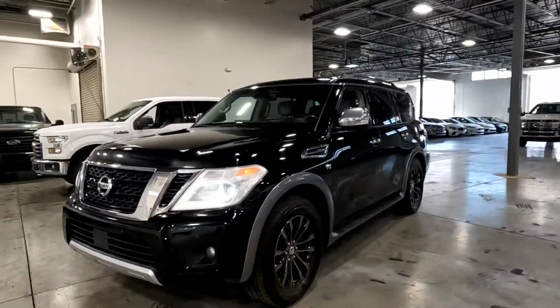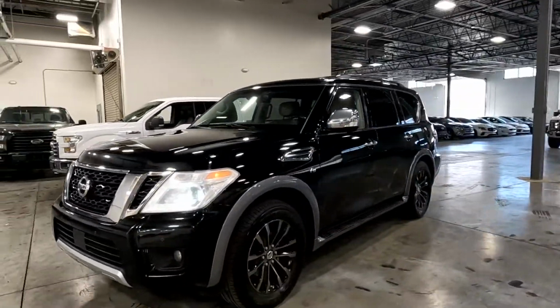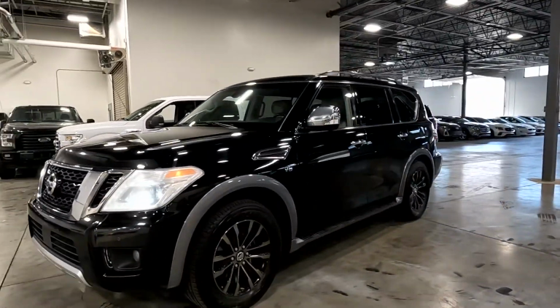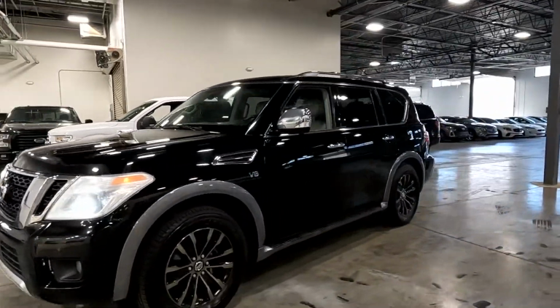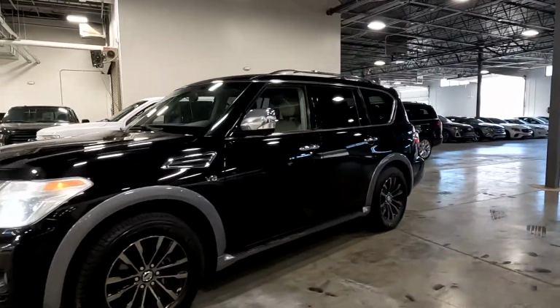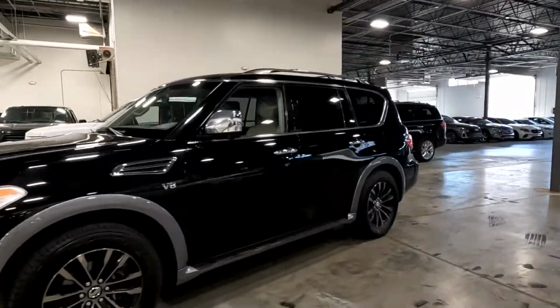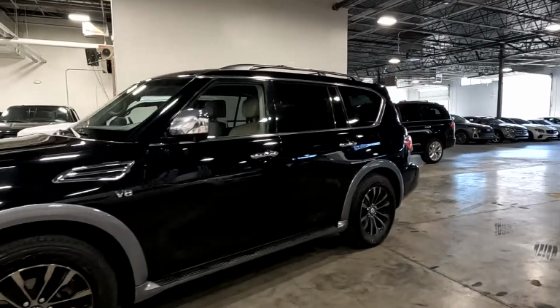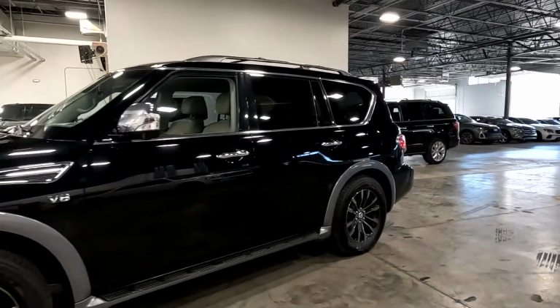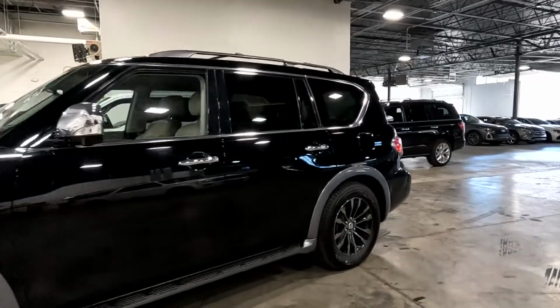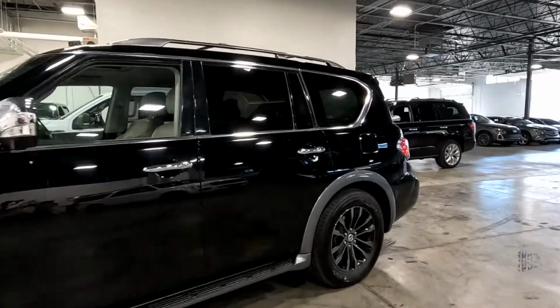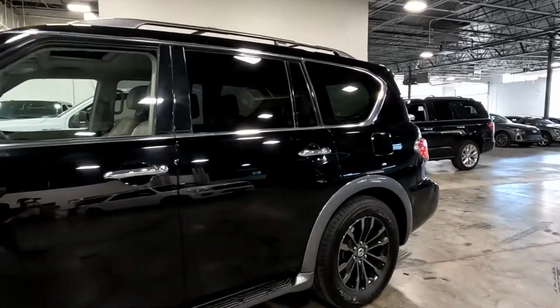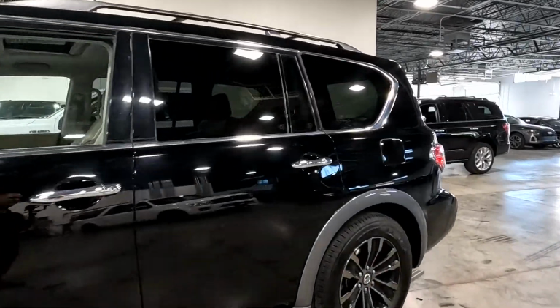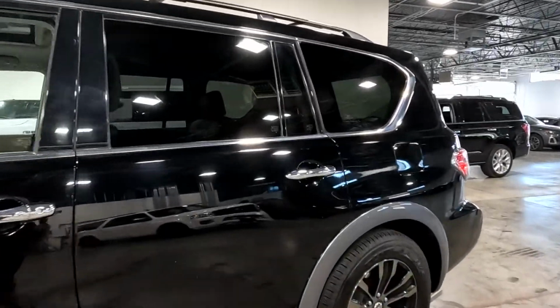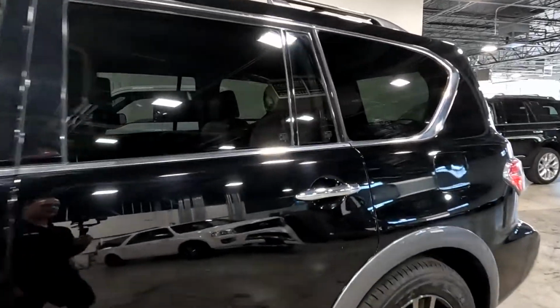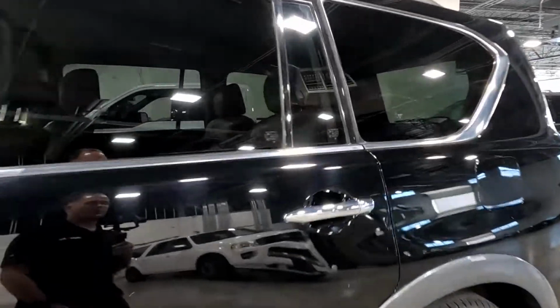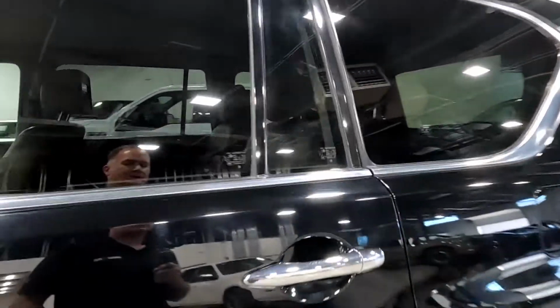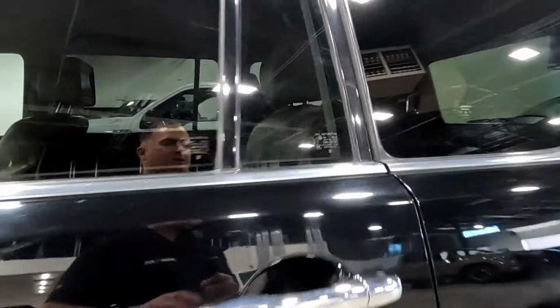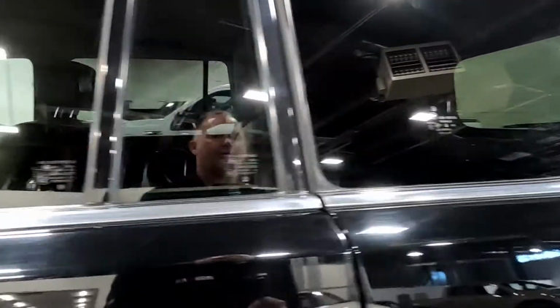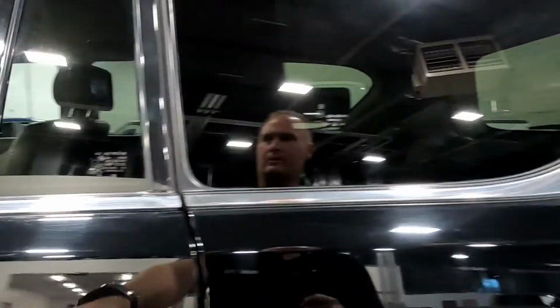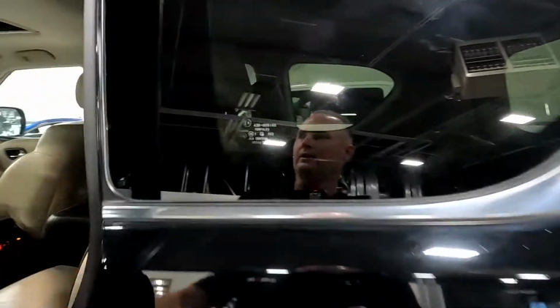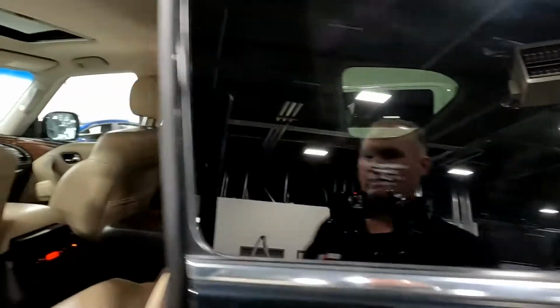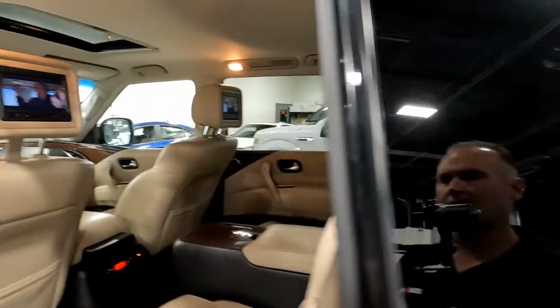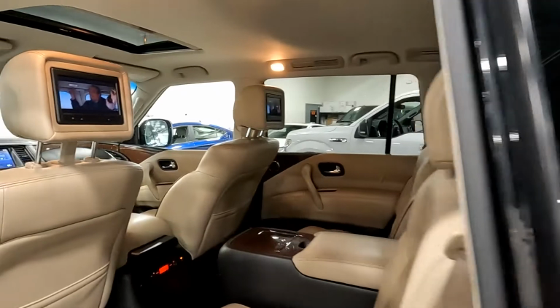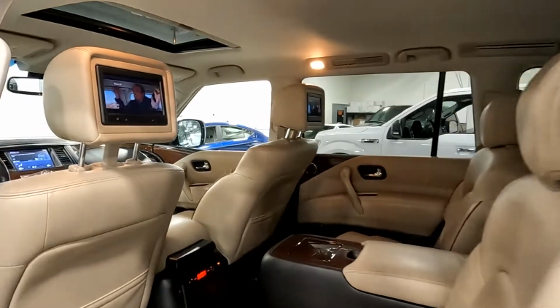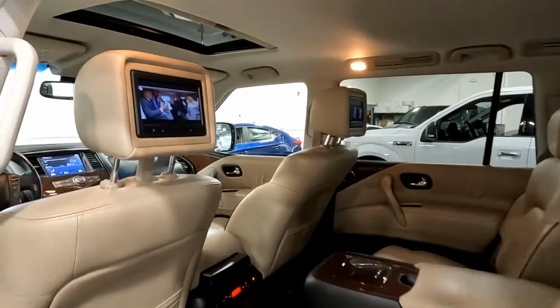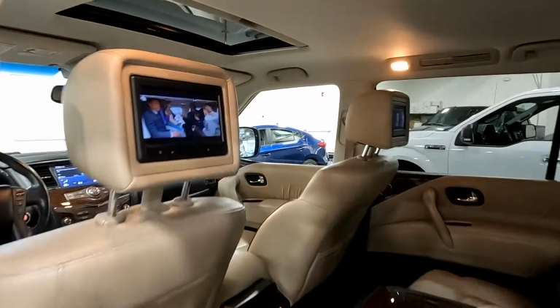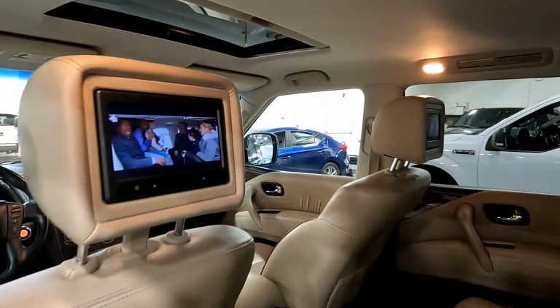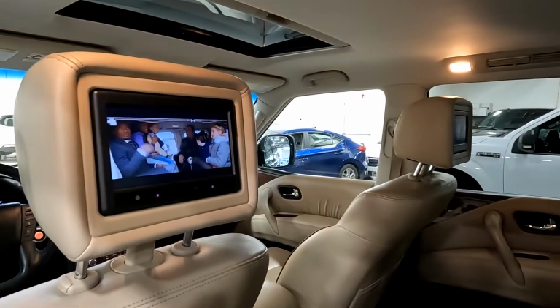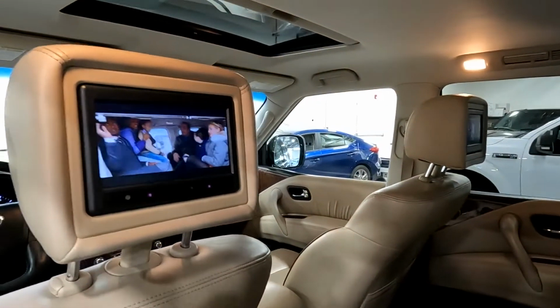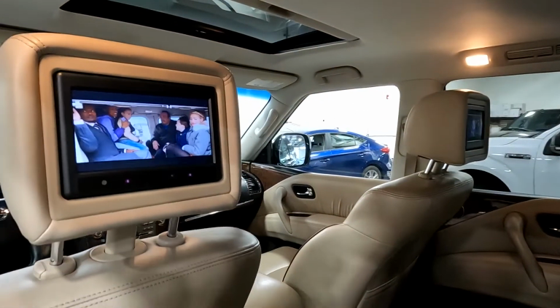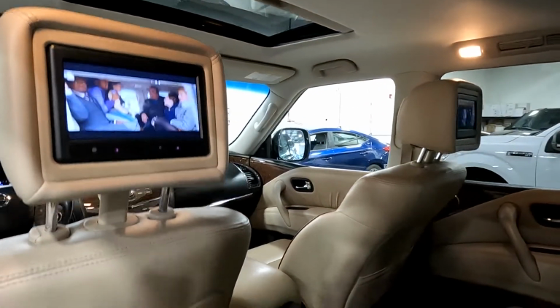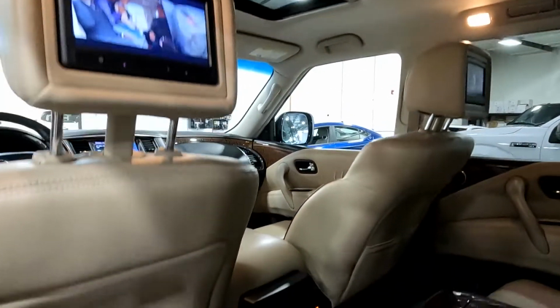It has fog lights and LED headlights all around. If any of these LEDs appear to flicker on camera, that's the refresh rate of the camera — they don't flicker at all to the human eye.